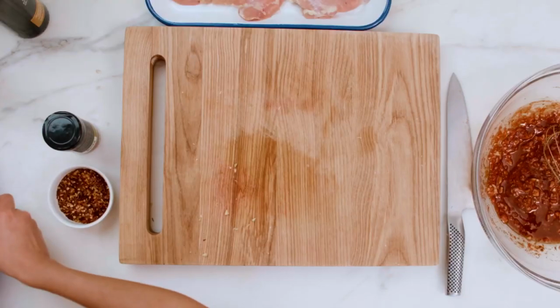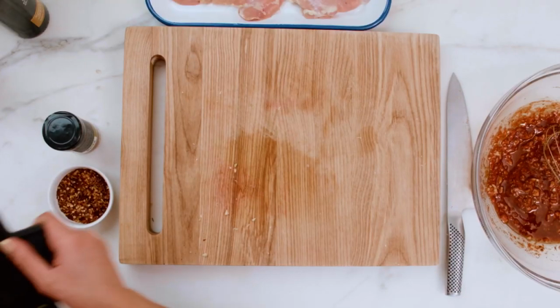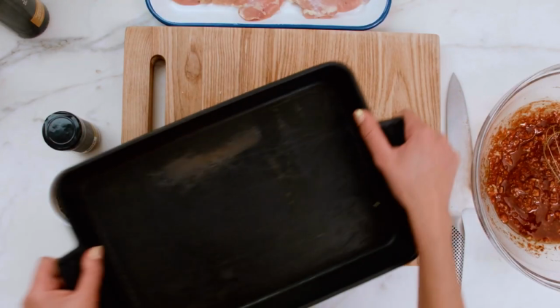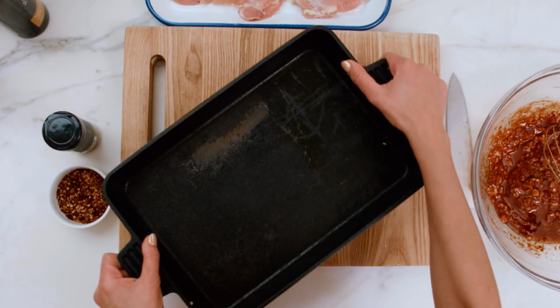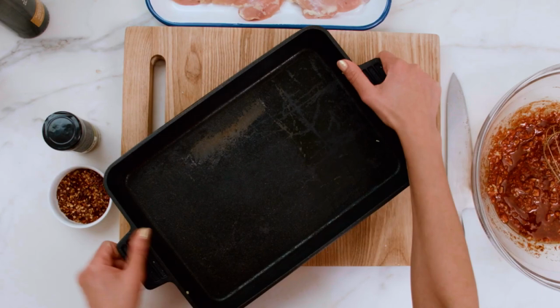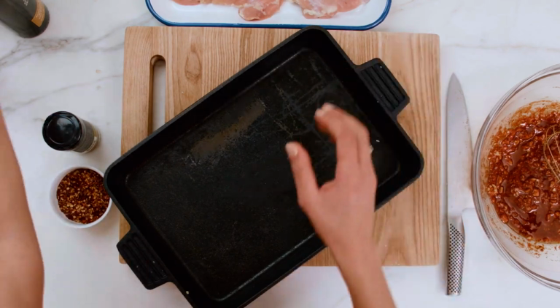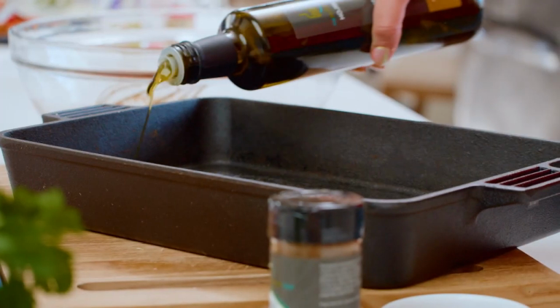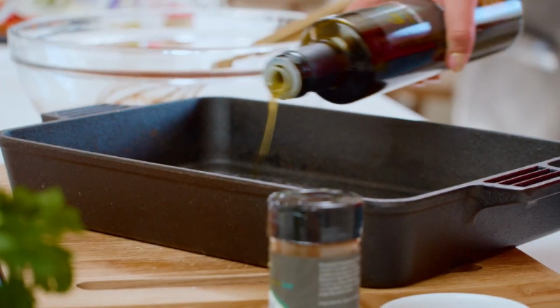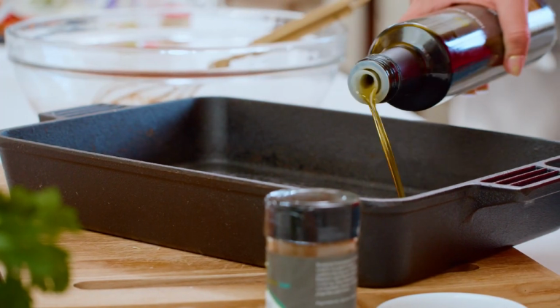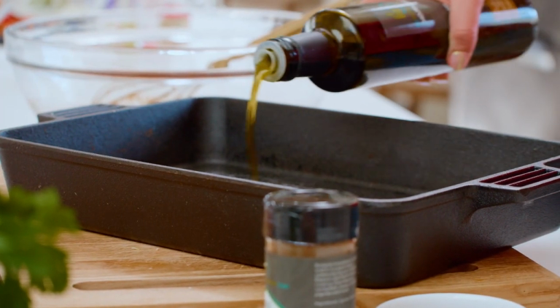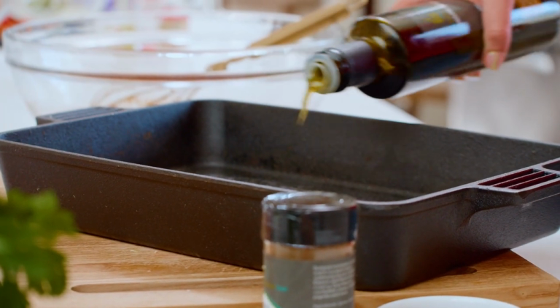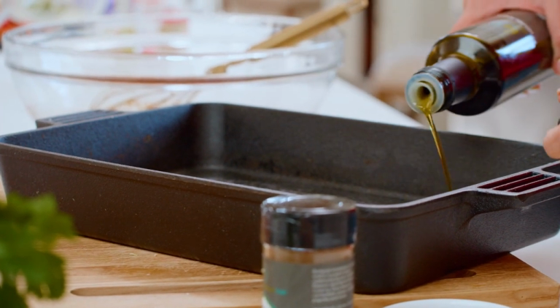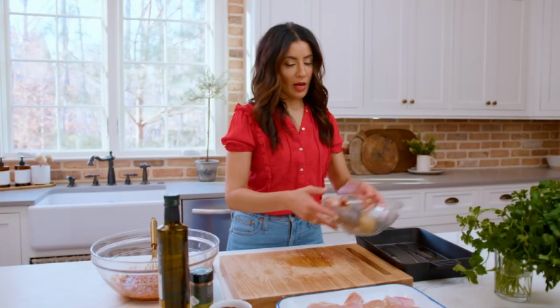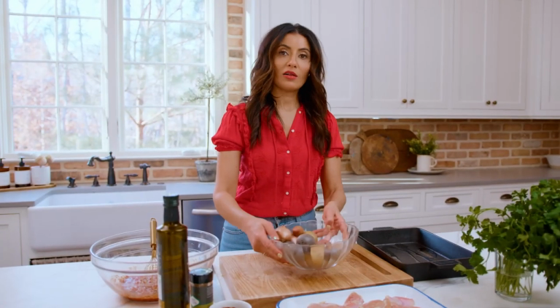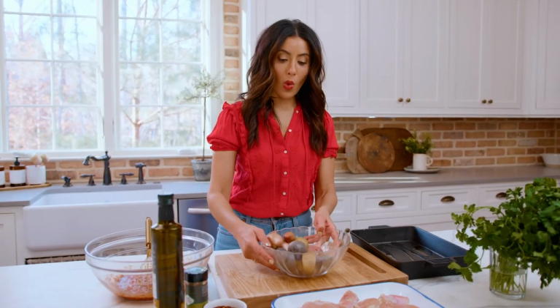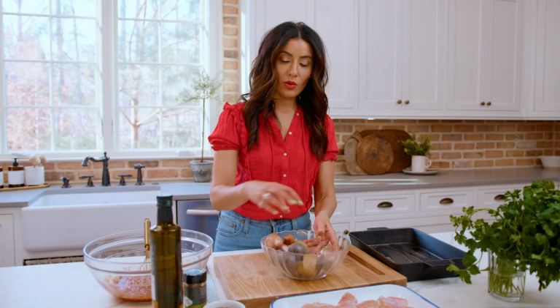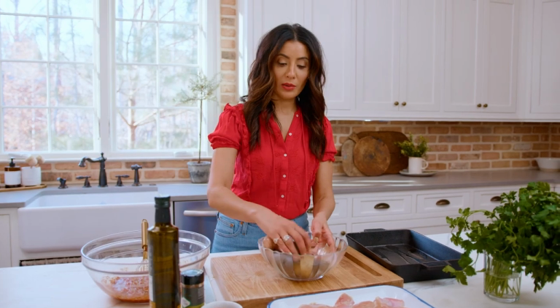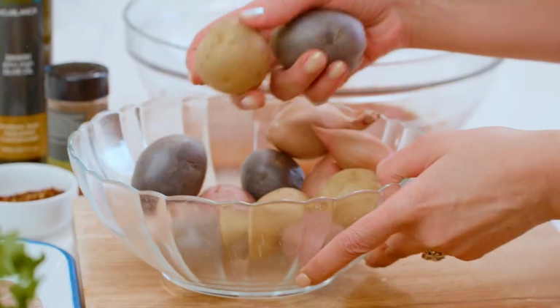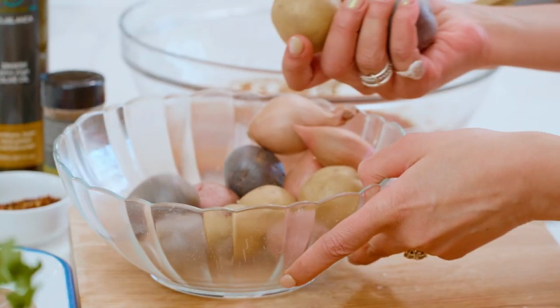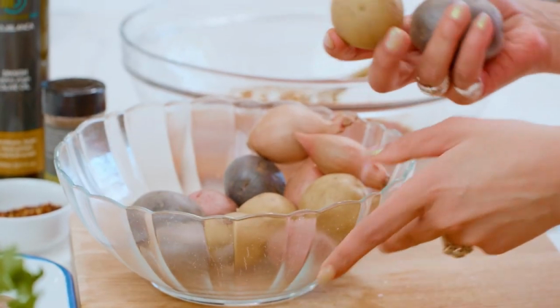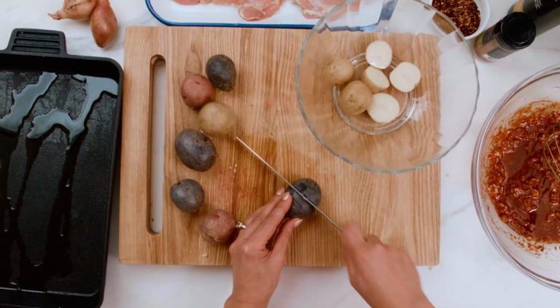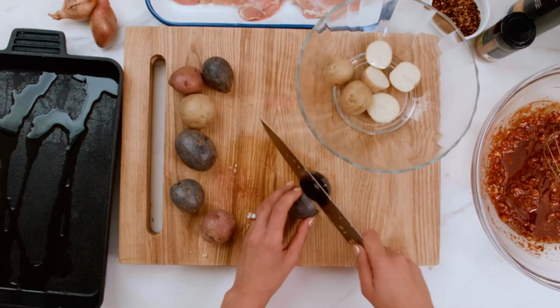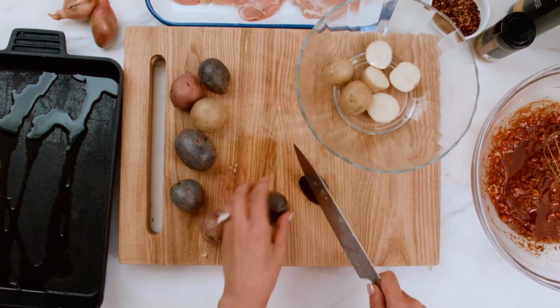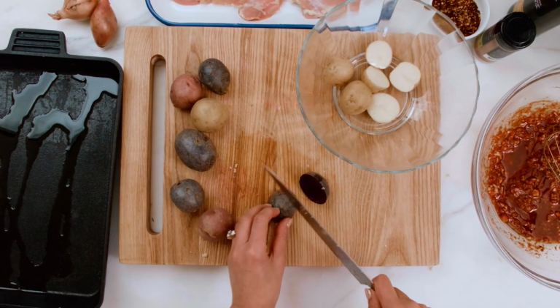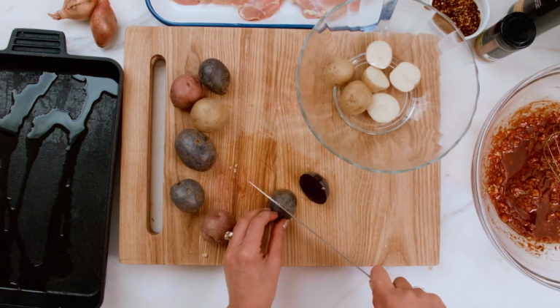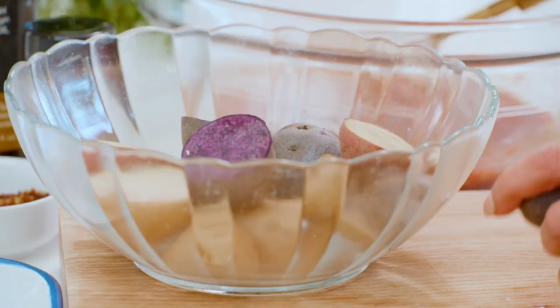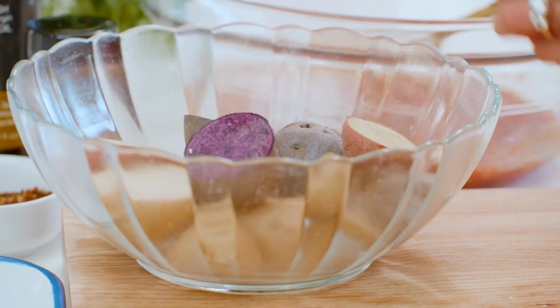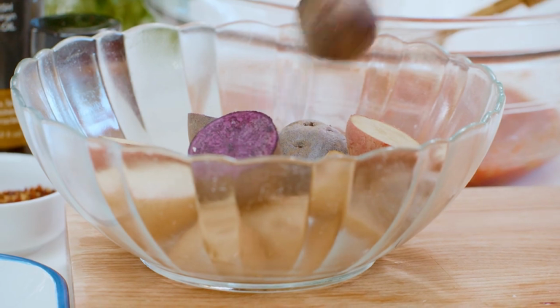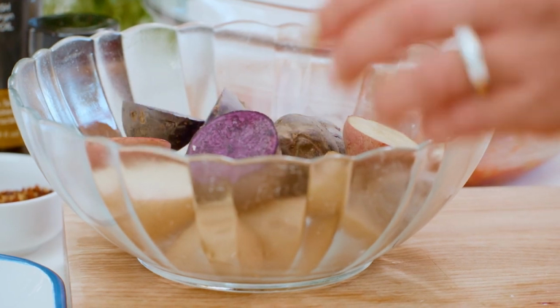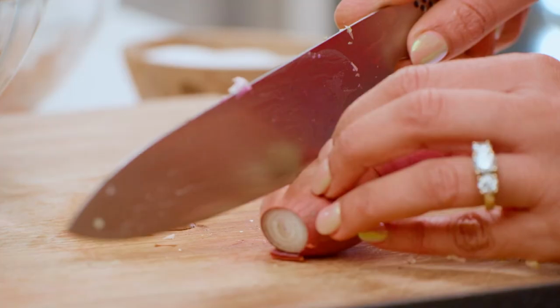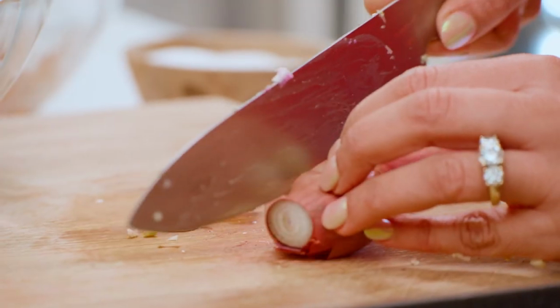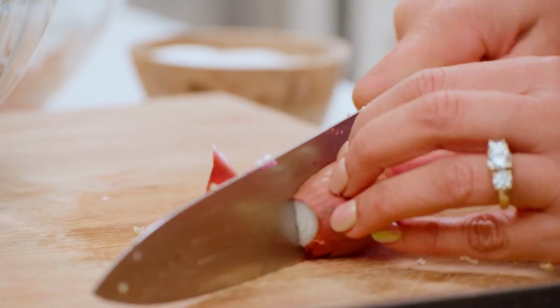Grab yourself a baking dish and prepare it with a little bit of extra virgin olive oil. I've got myself here one pound of baby potatoes, different colors. I'm gonna just cut these up a little bit smaller. Might as well put the shallots in with them, why not?